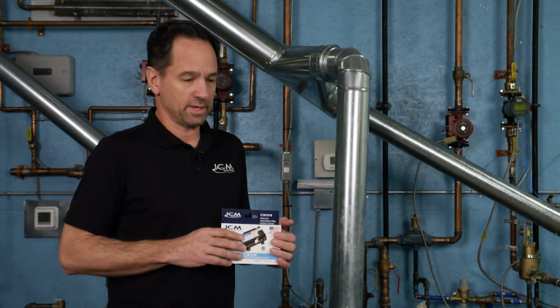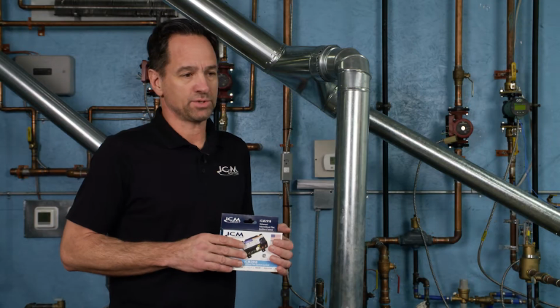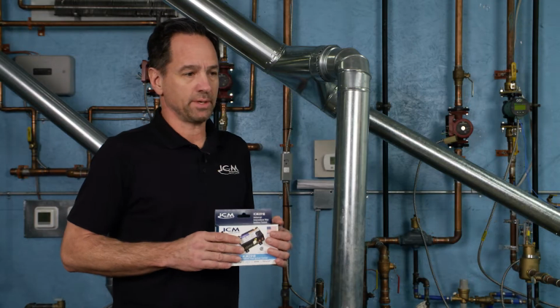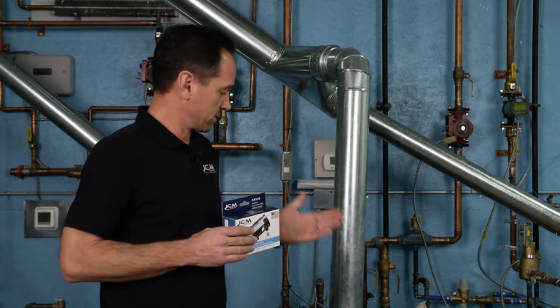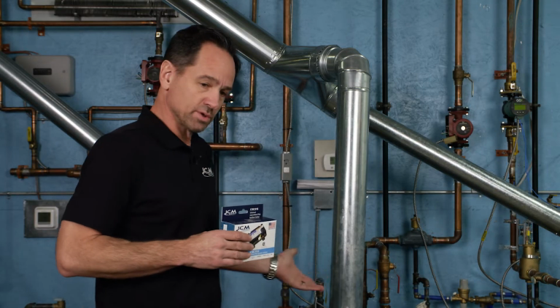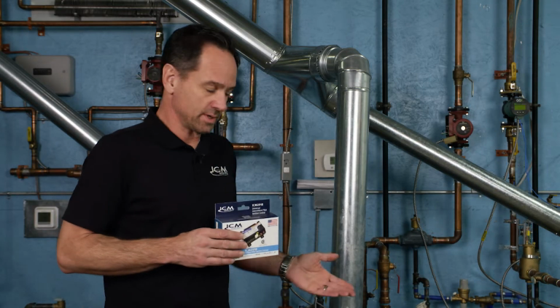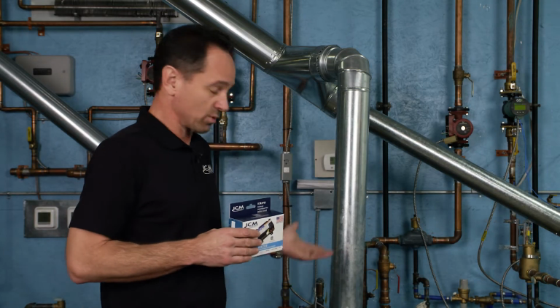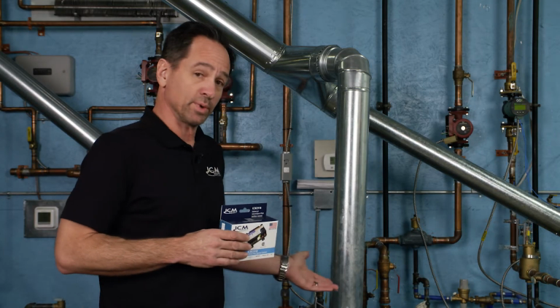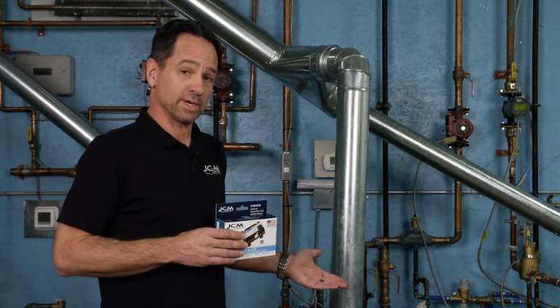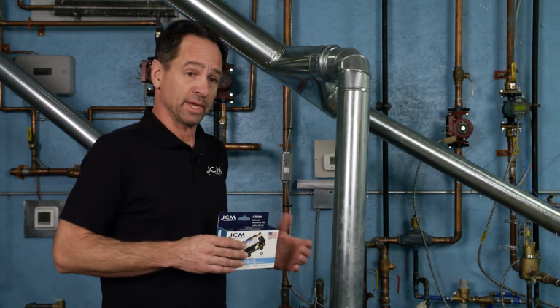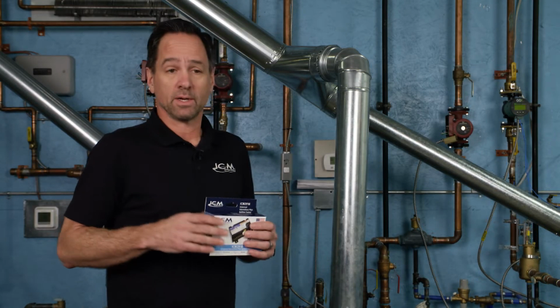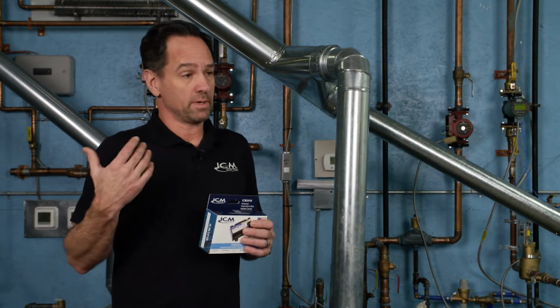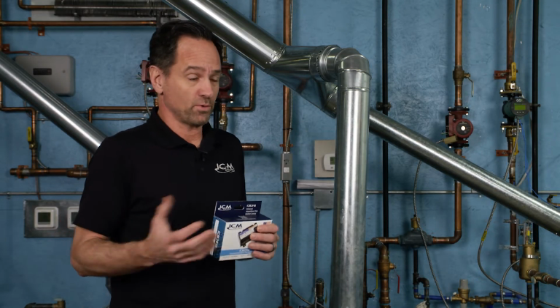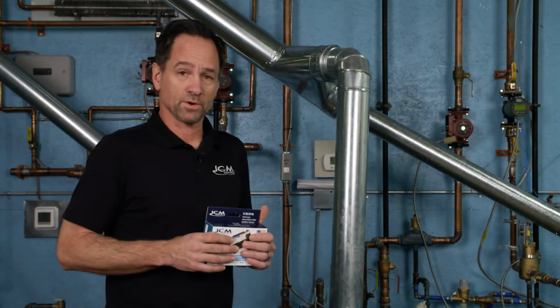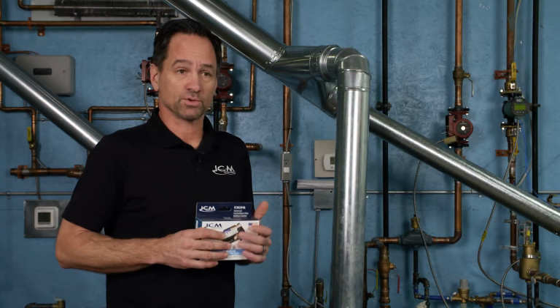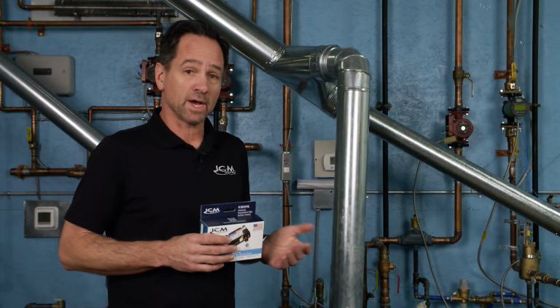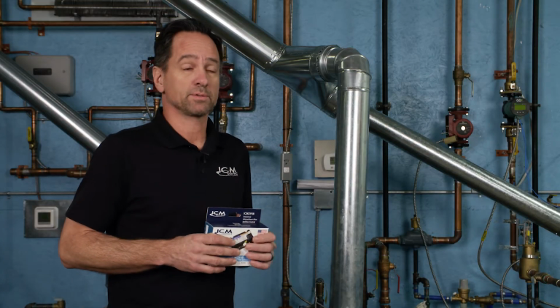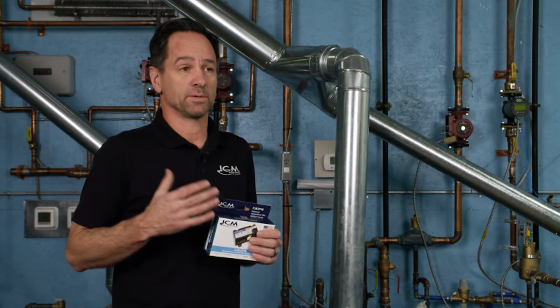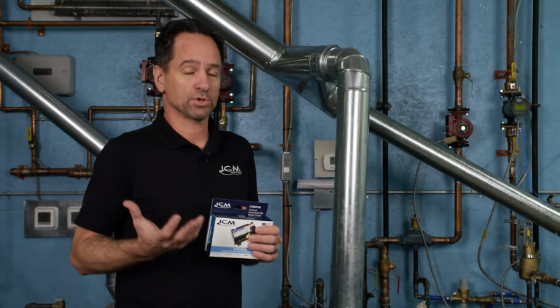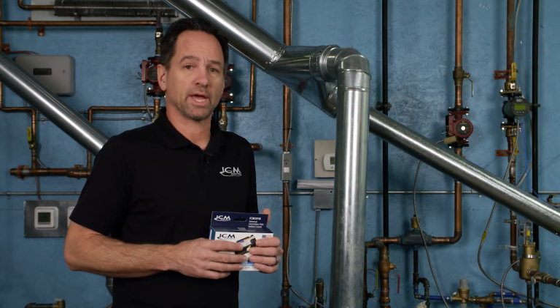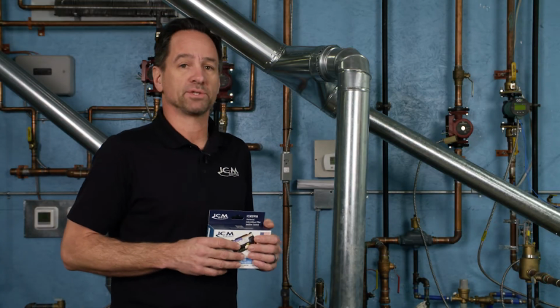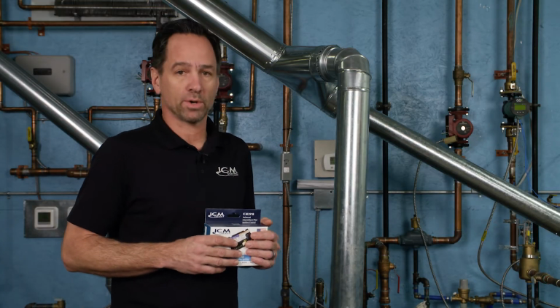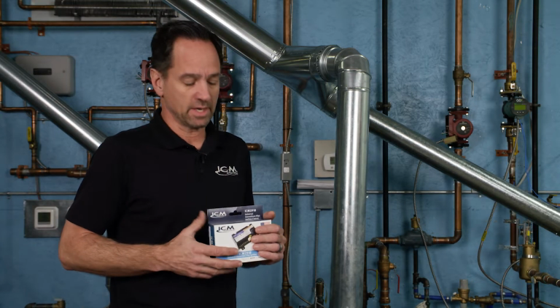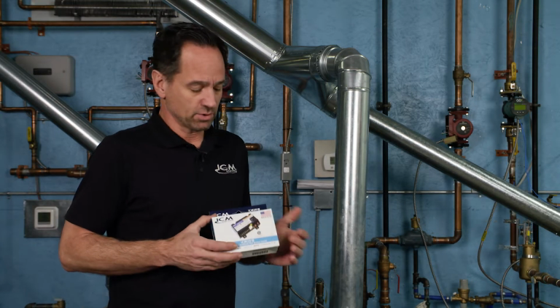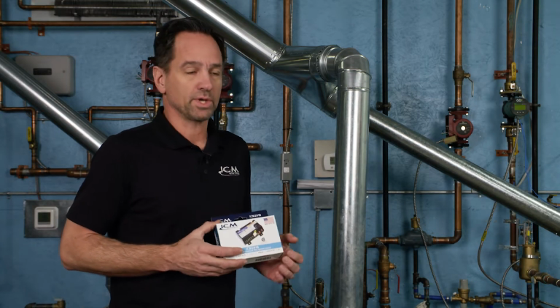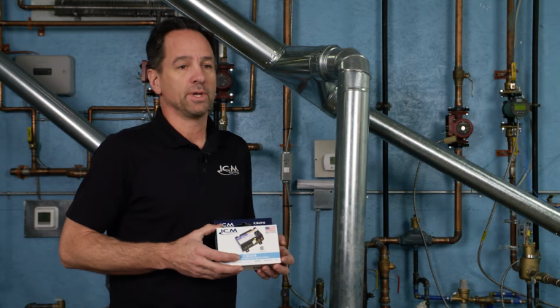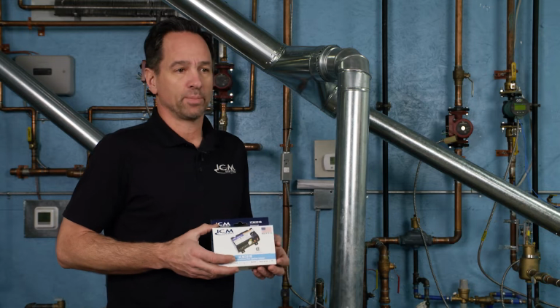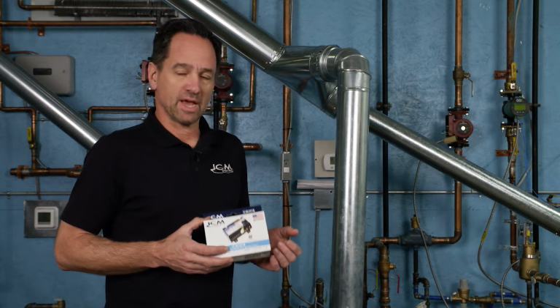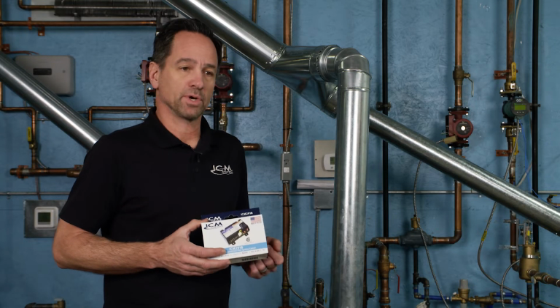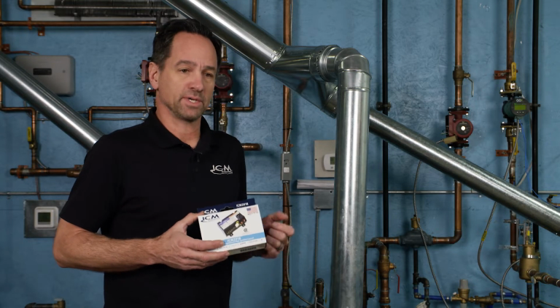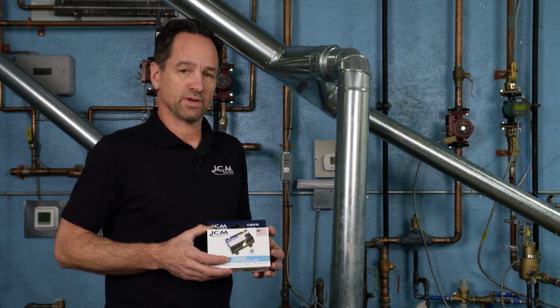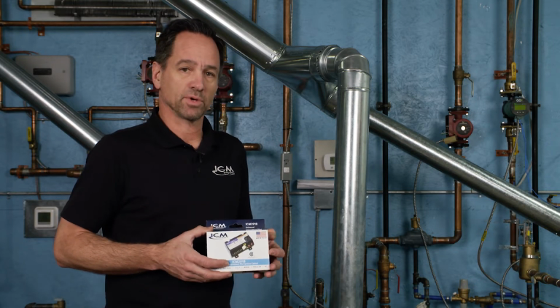It is used in boilers — that's what we're going to be putting it on here today — forced air furnaces, rooftops, some commercial cooking applications, and hot water tanks. So it's a really good product to have on the truck because it can get you out of a lot of trouble.